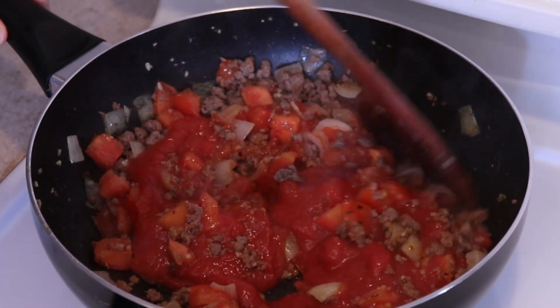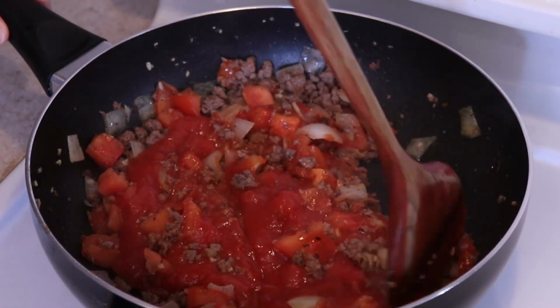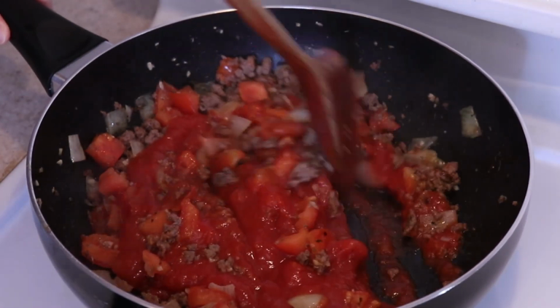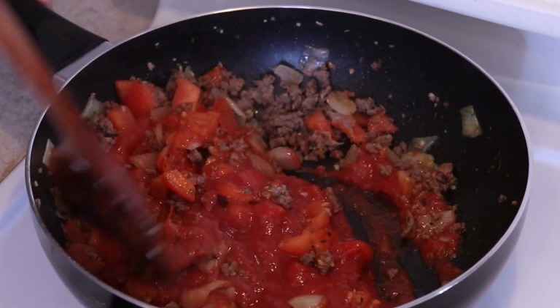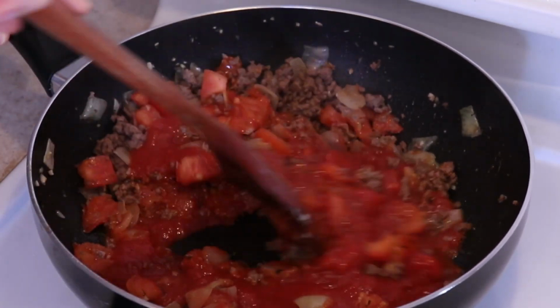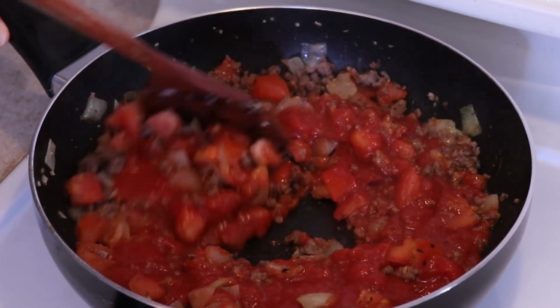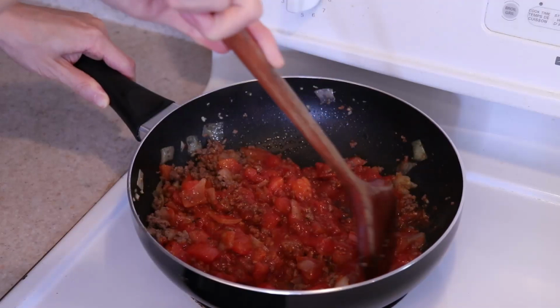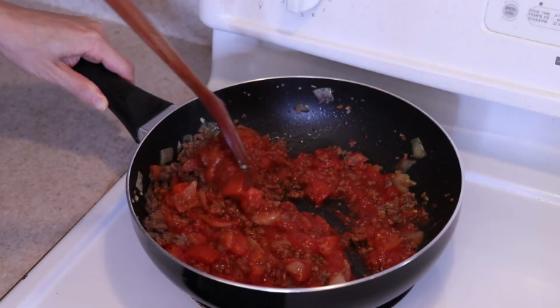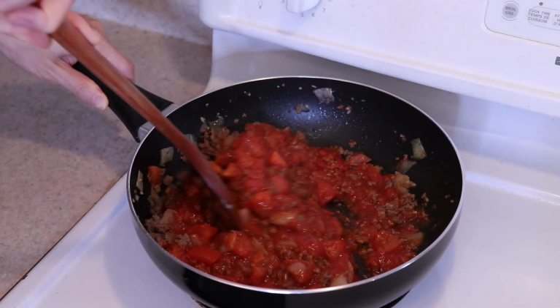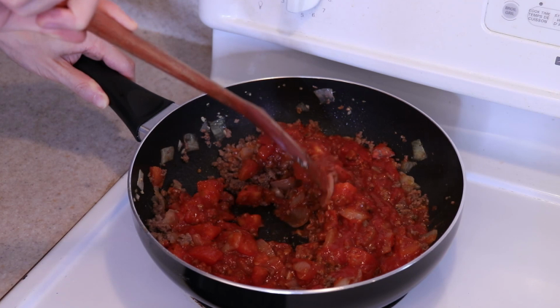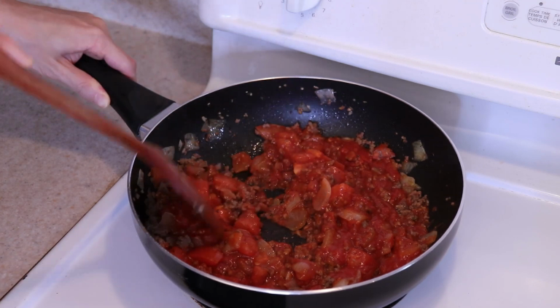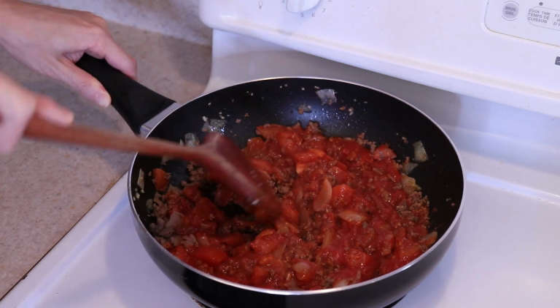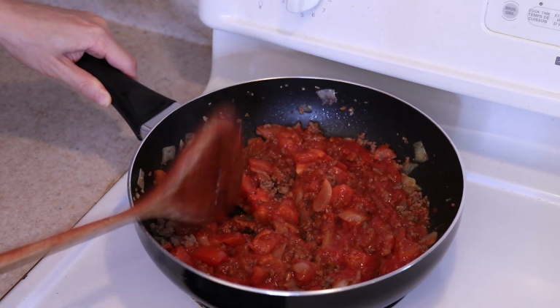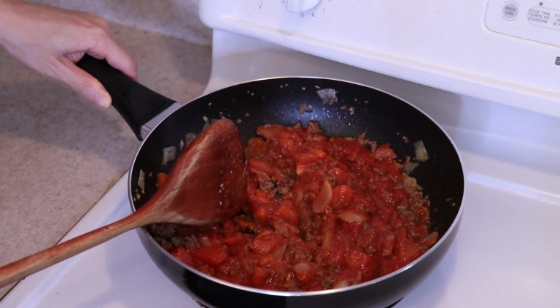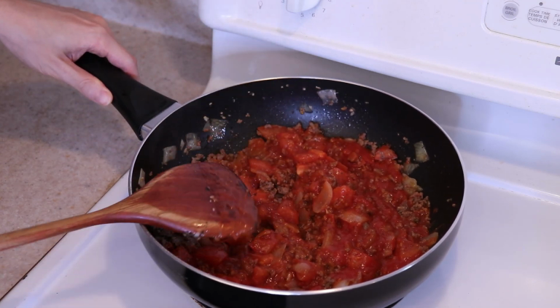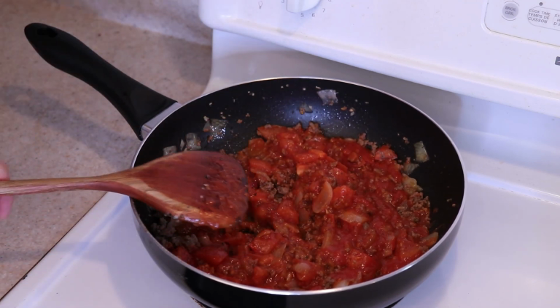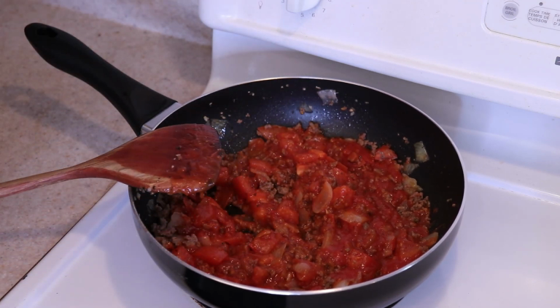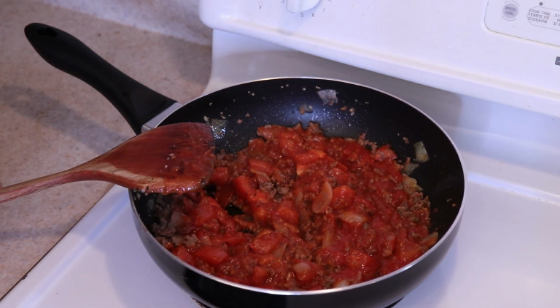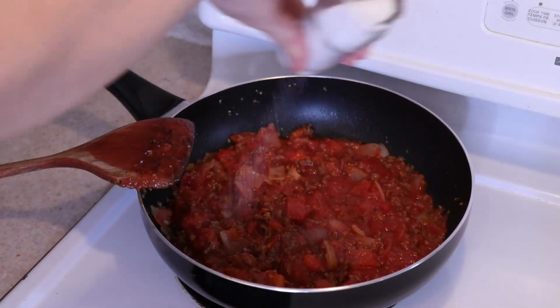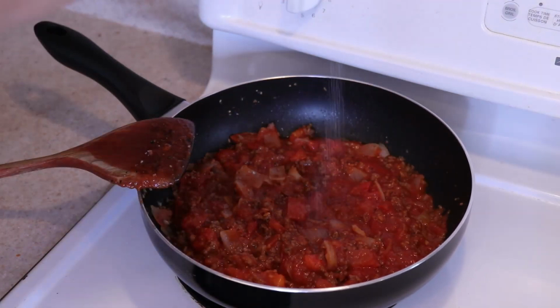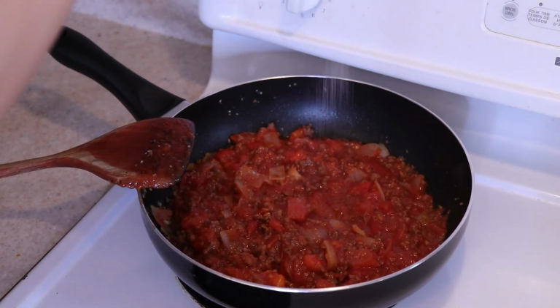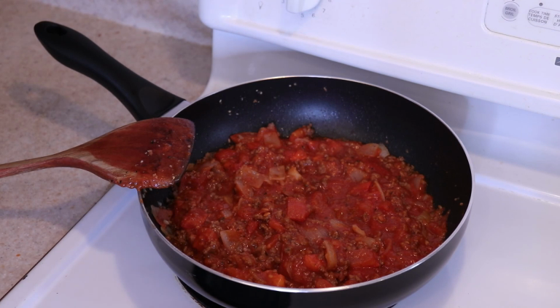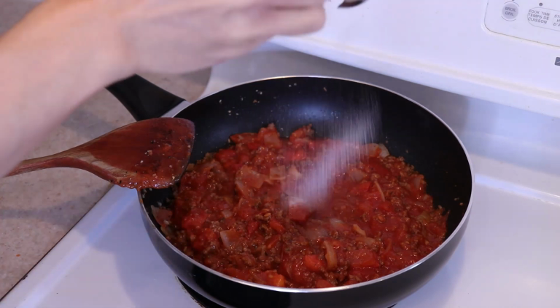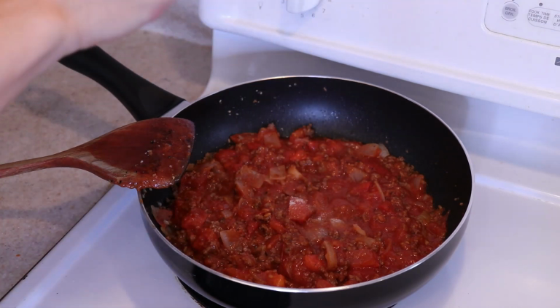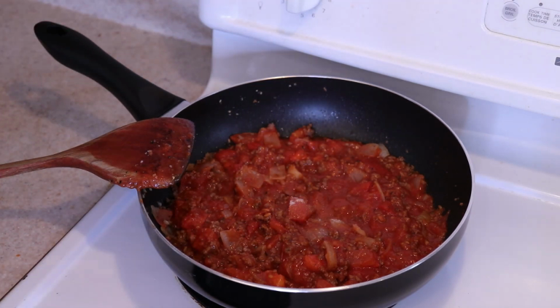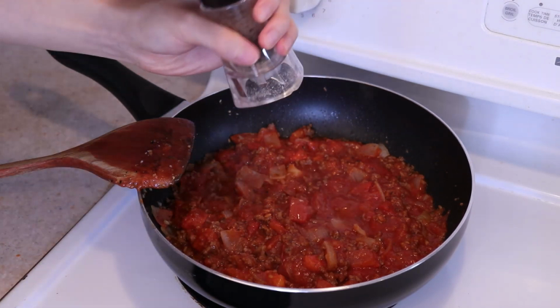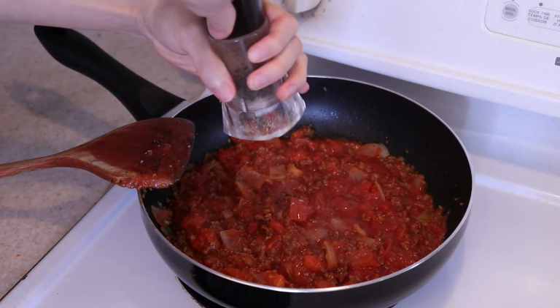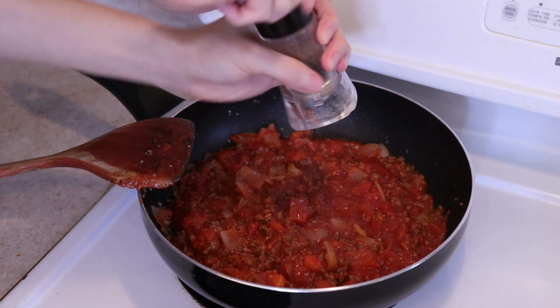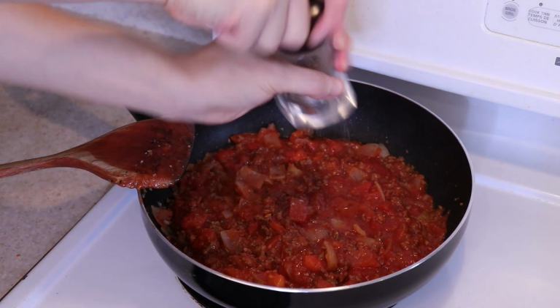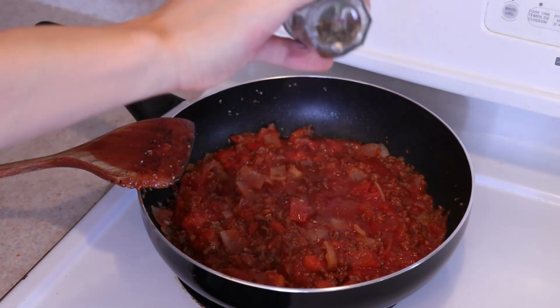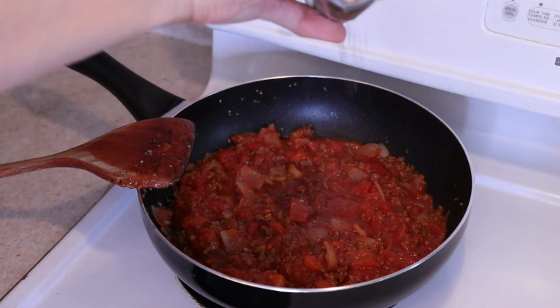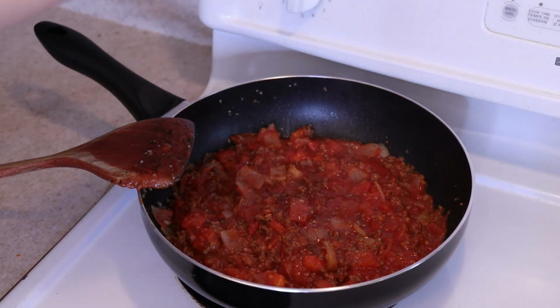Stir everything together until well combined and allow it to simmer and develop more flavor. This is also an opportunity to taste the sauce and season it accordingly. I recommend adding in some sugar here to balance out the acidity of the tomatoes.